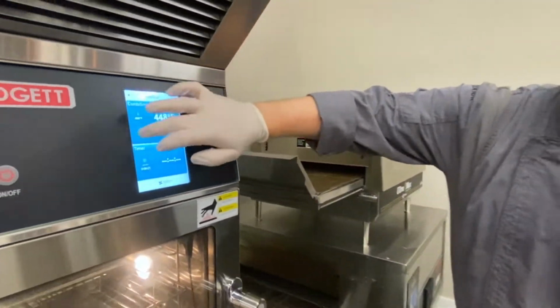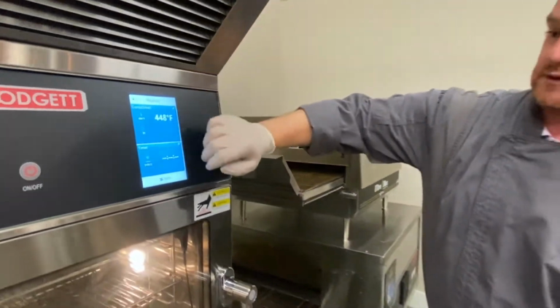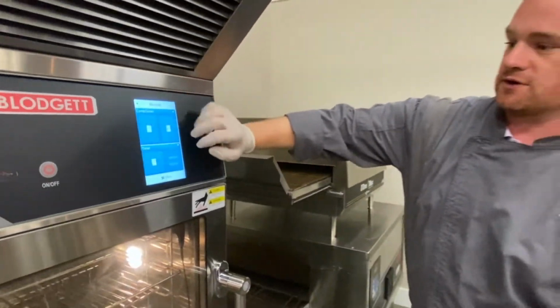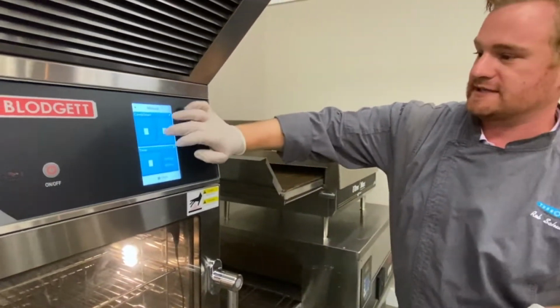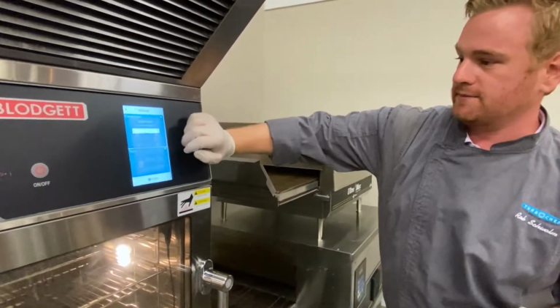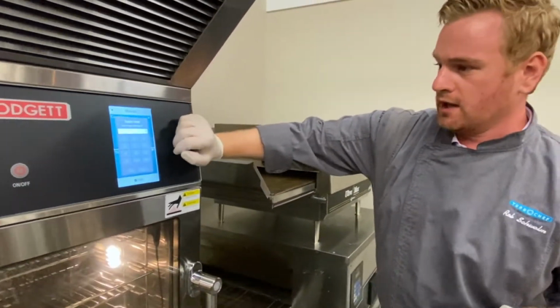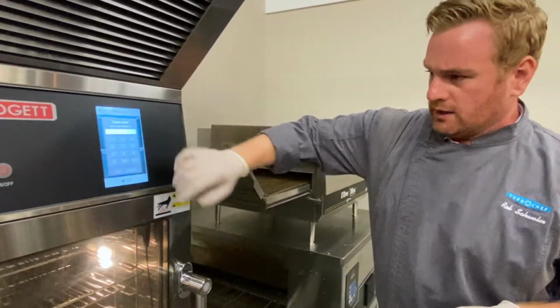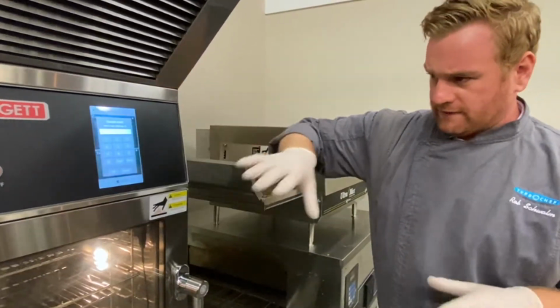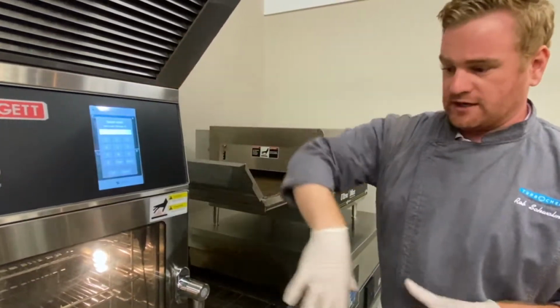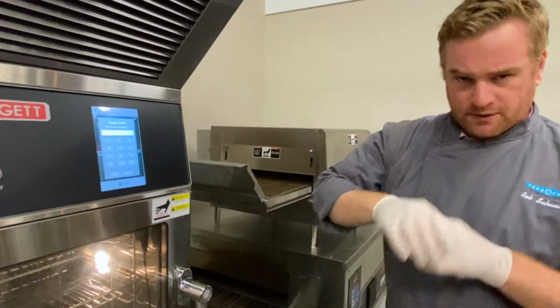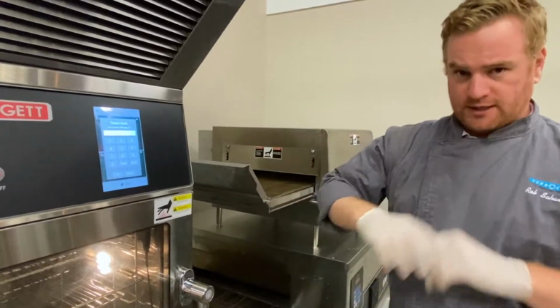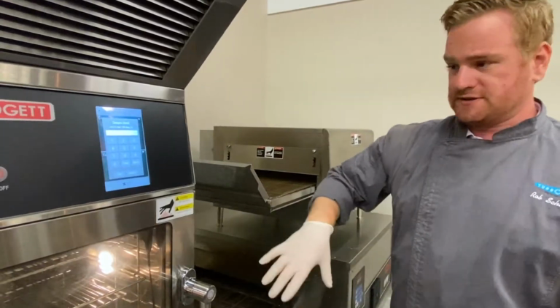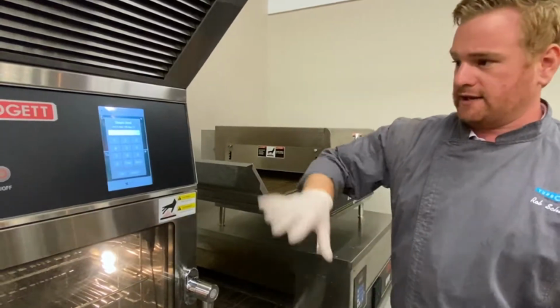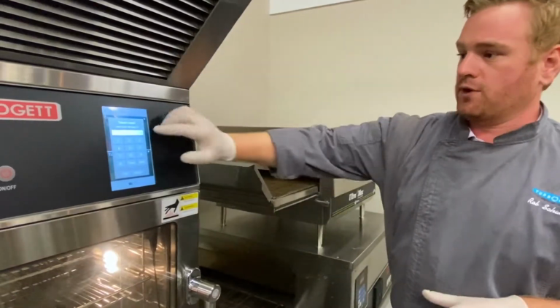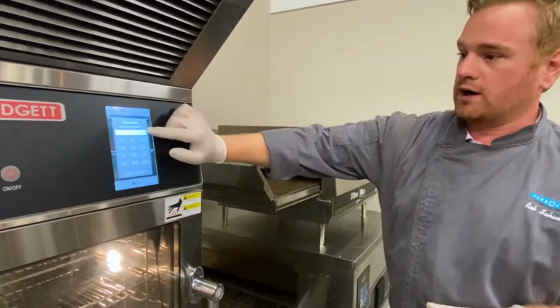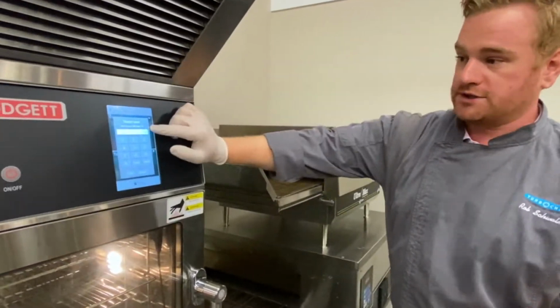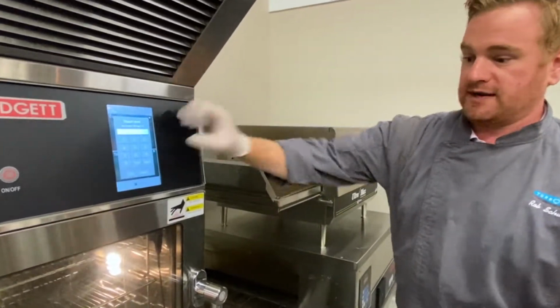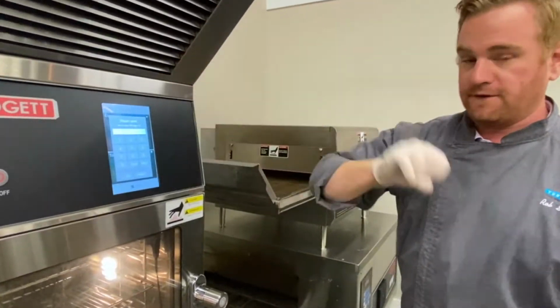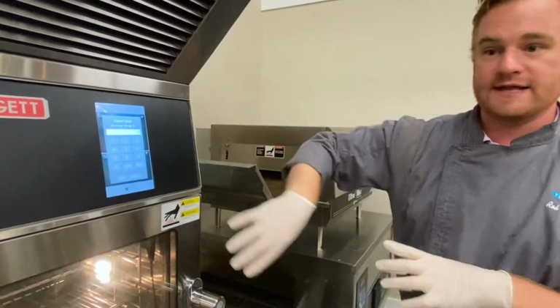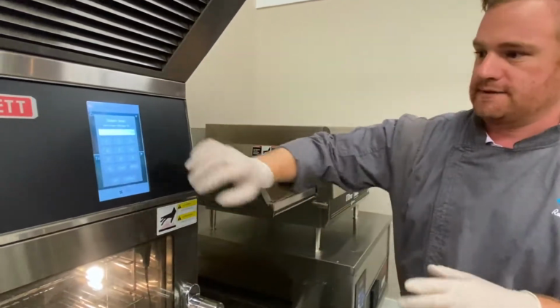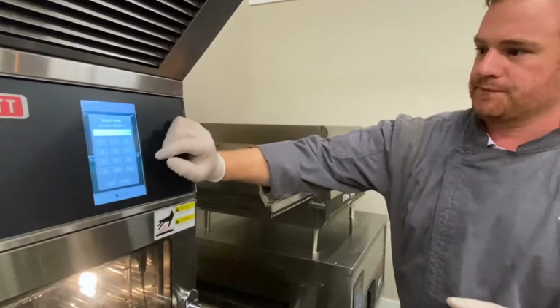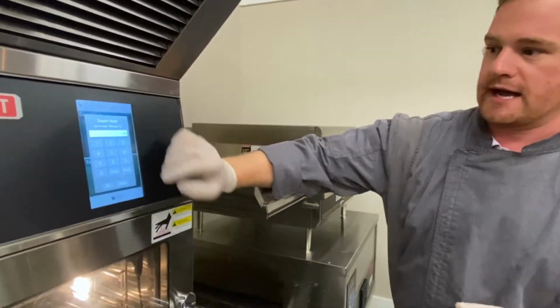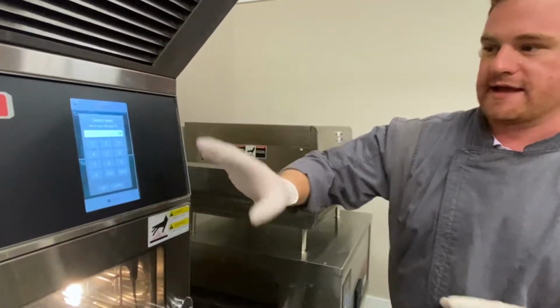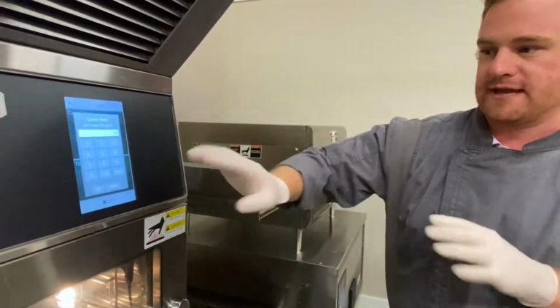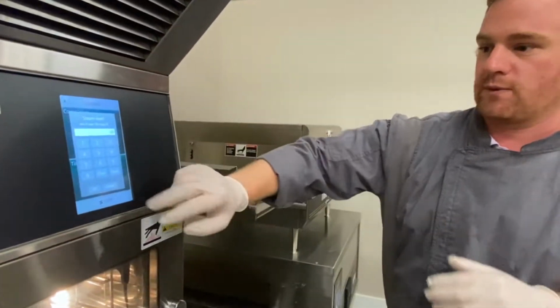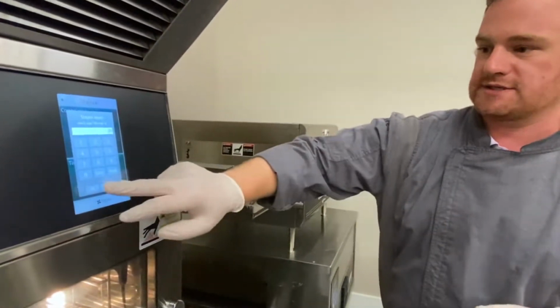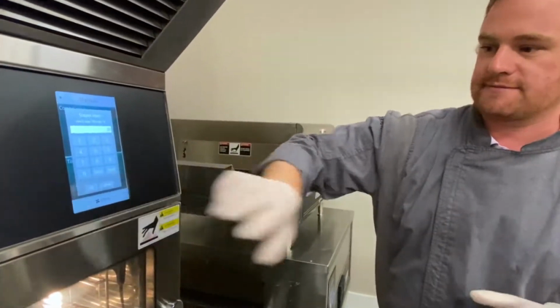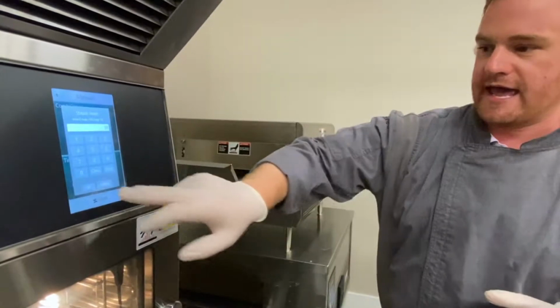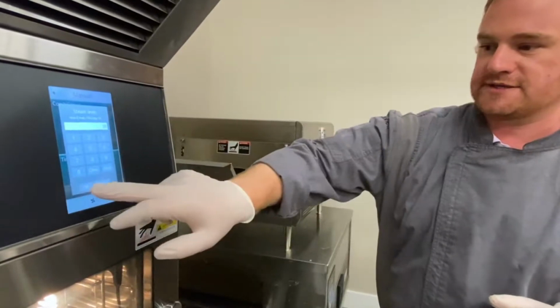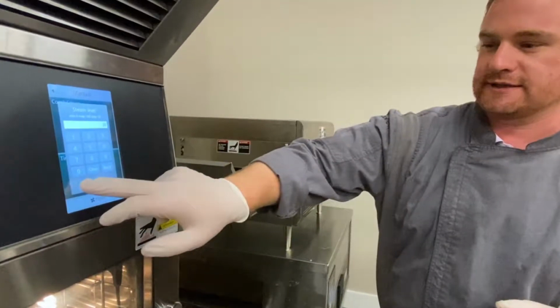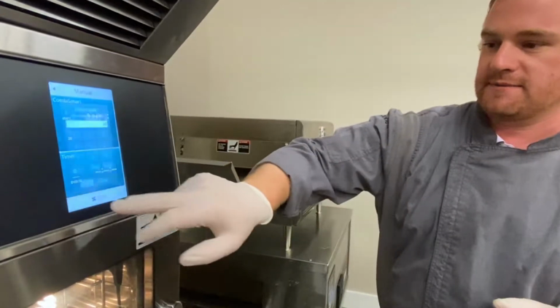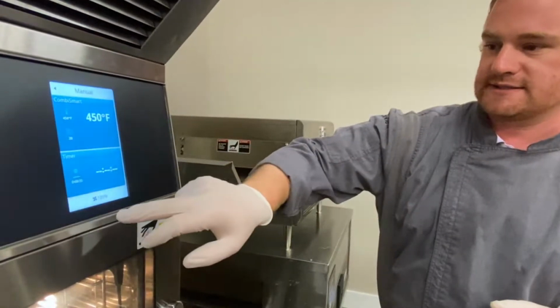I can also control the steam from zero — meaning no steam — to 100, meaning full-on steam. I'd like to be at 20, just adding a little bit of steam.